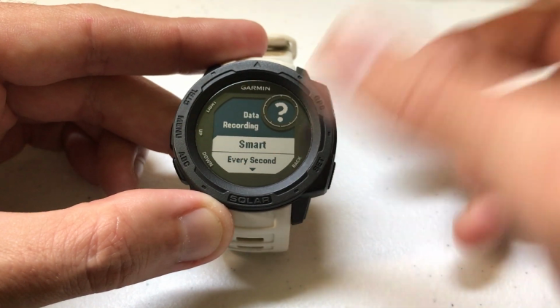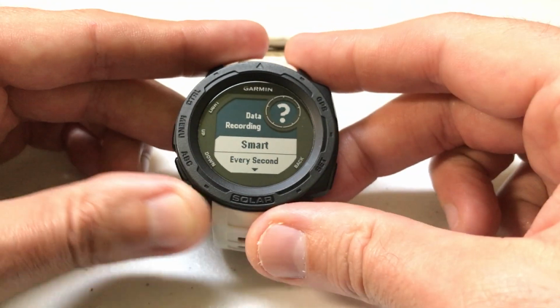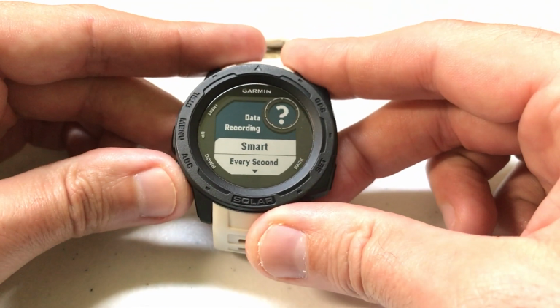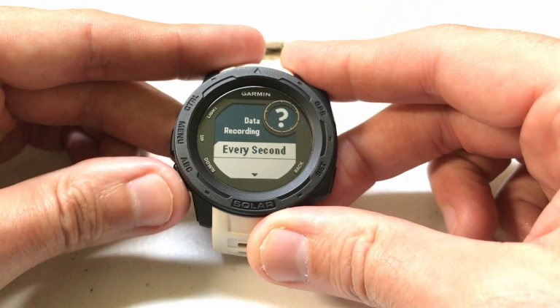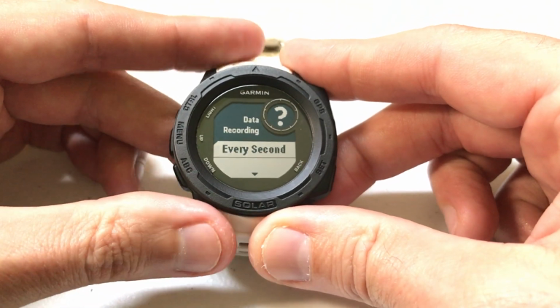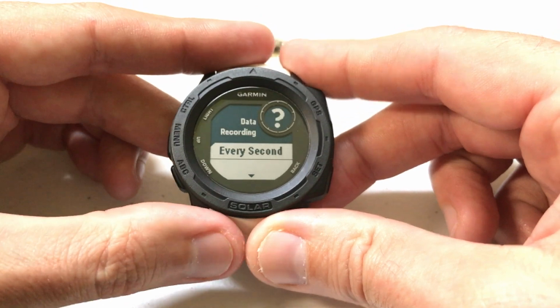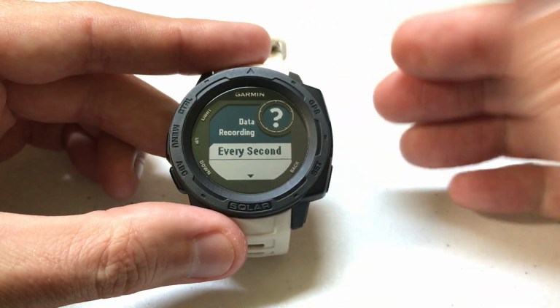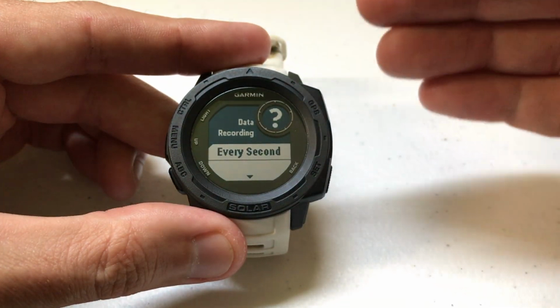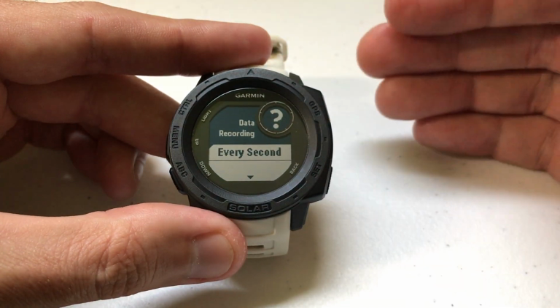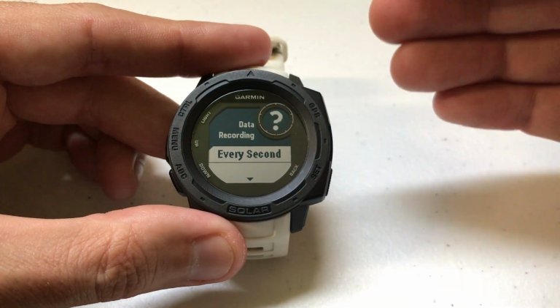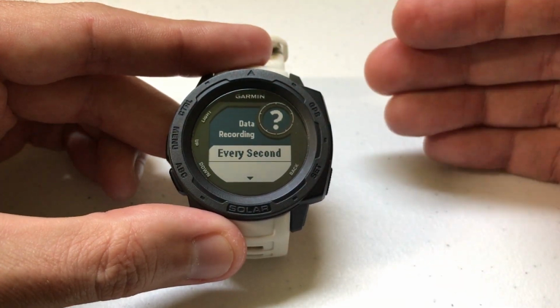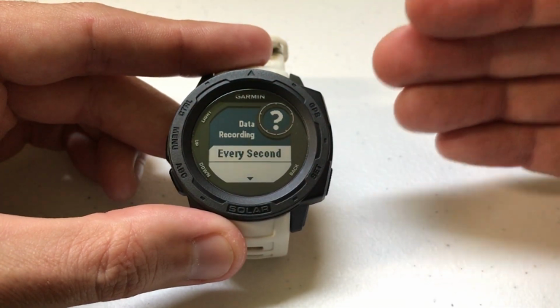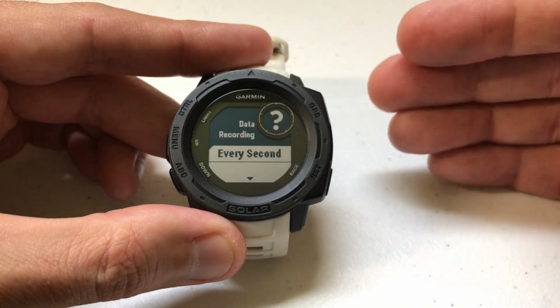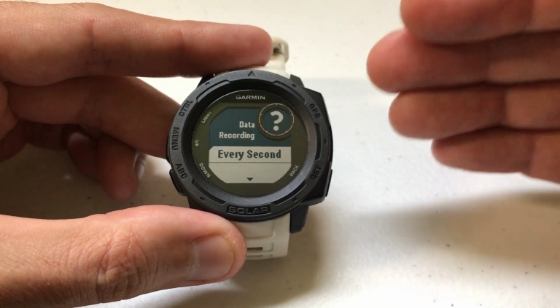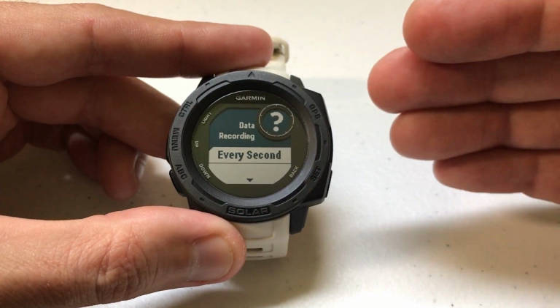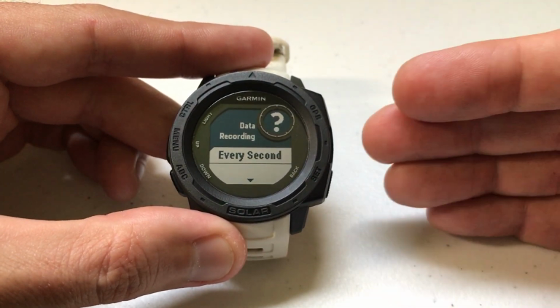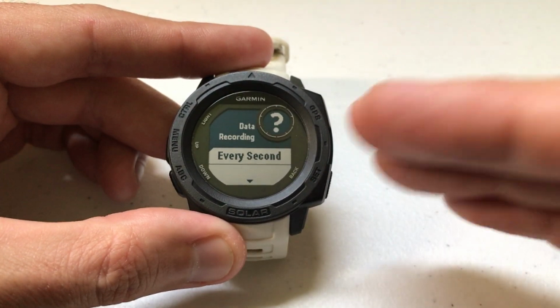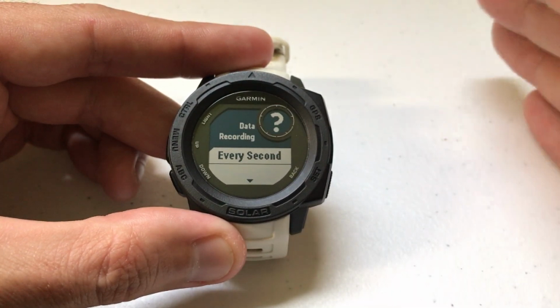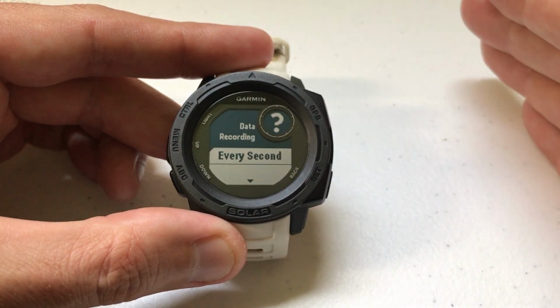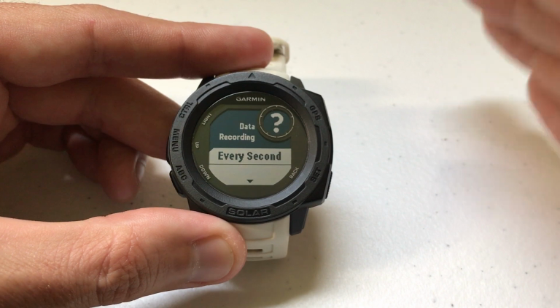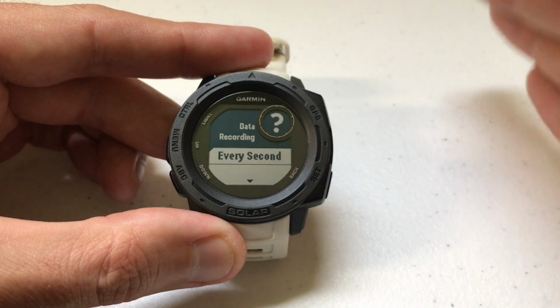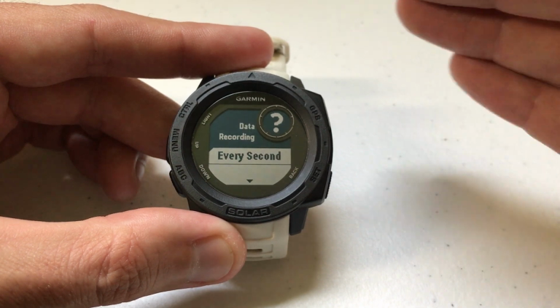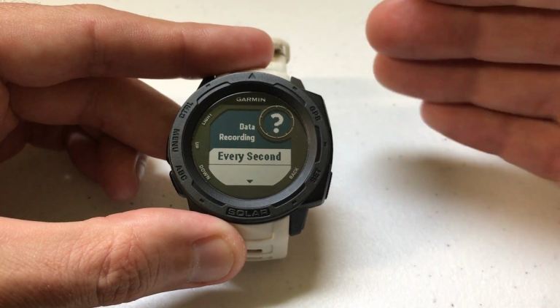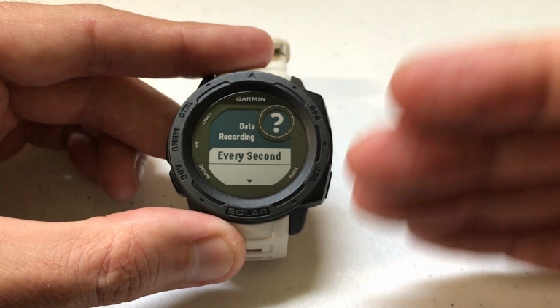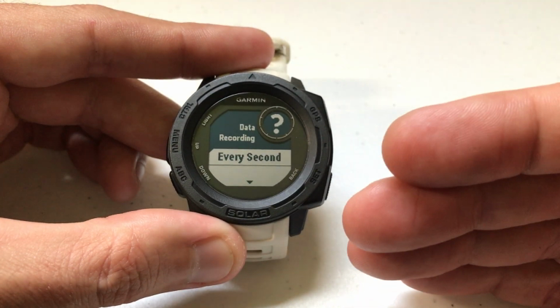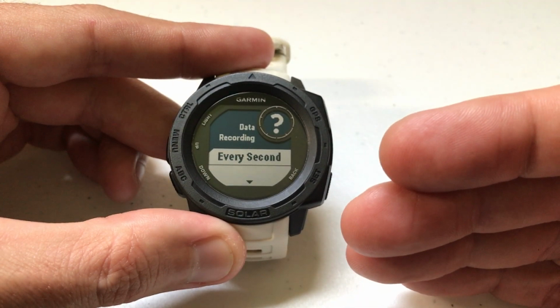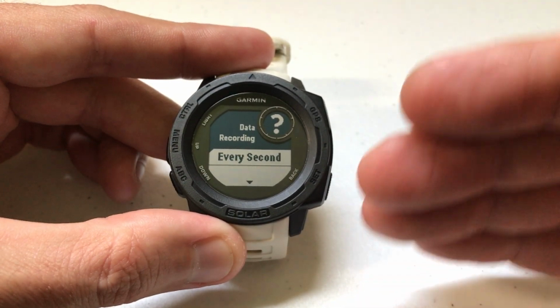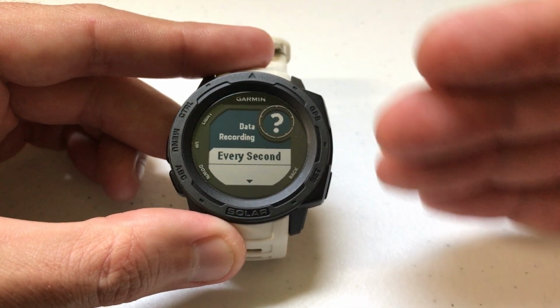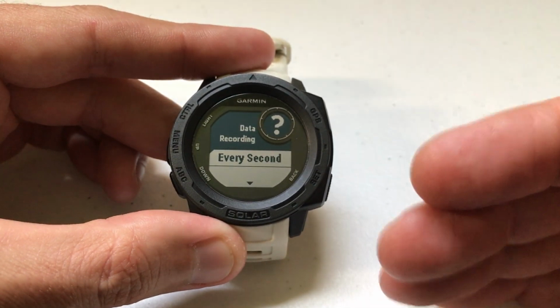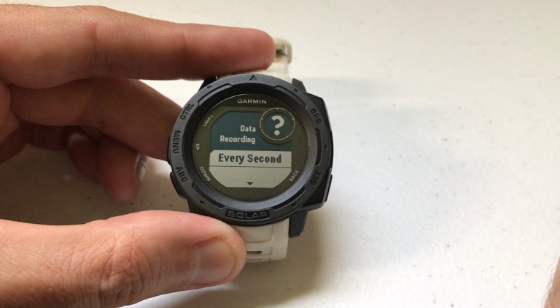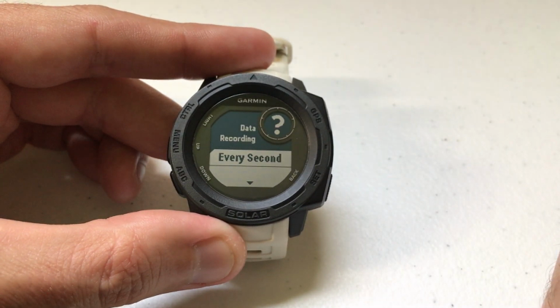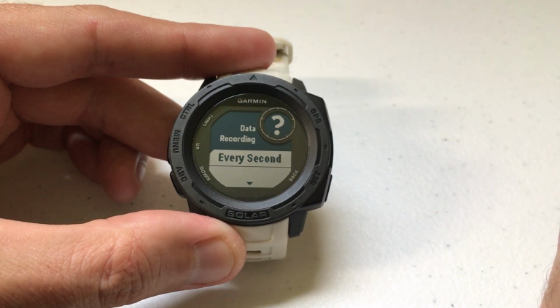Every Second recording, on the other hand, records data every single second no matter what — even if there's no change in any information, it'll record that data to the log on your watch.